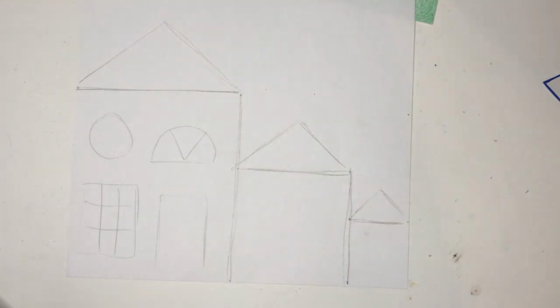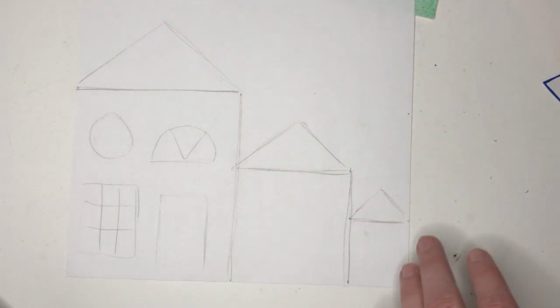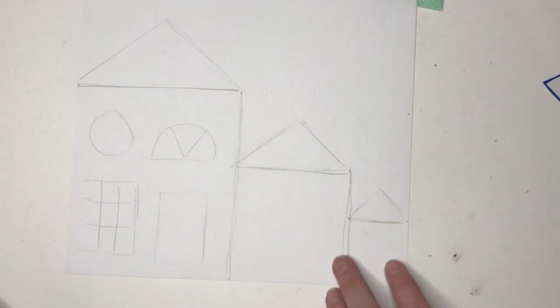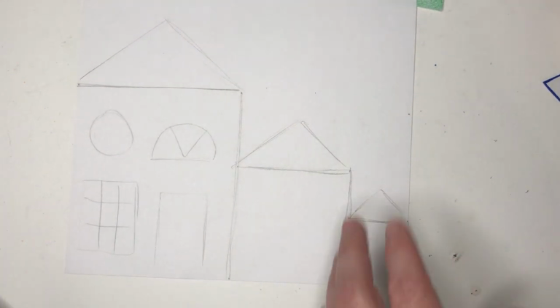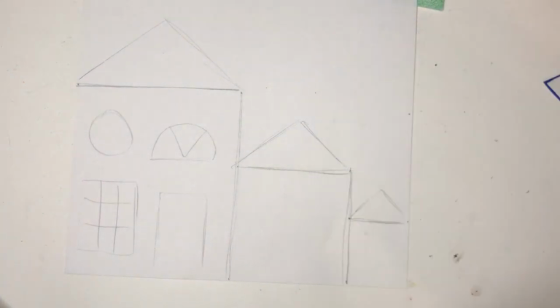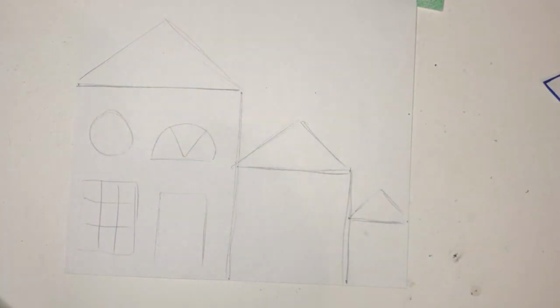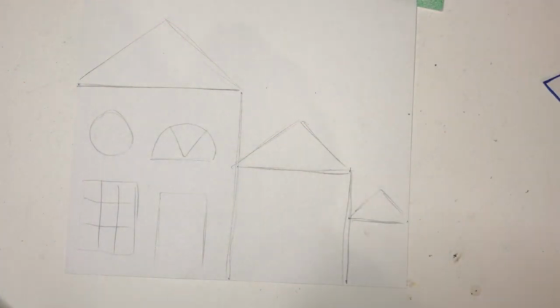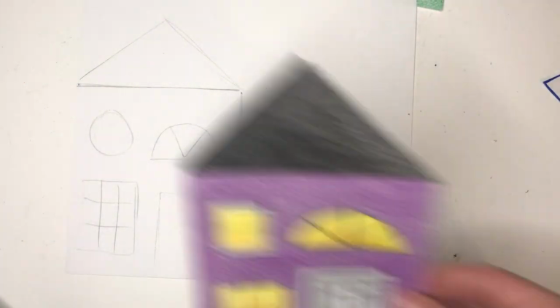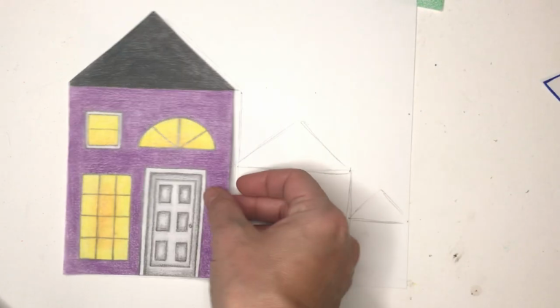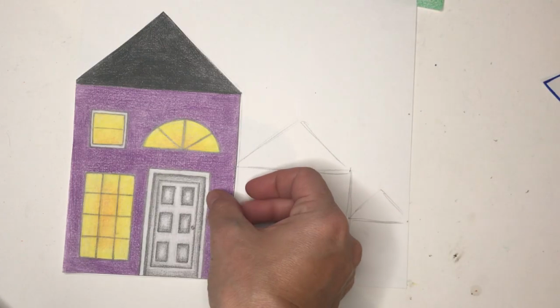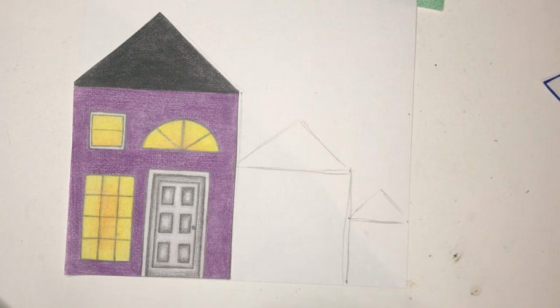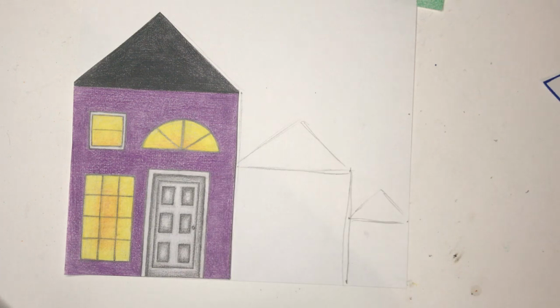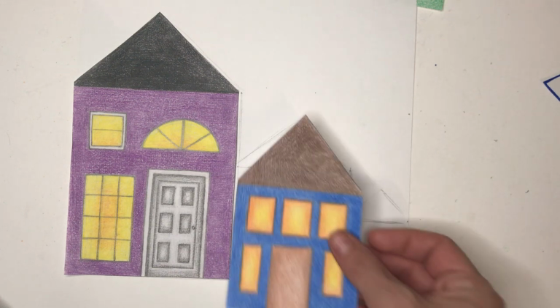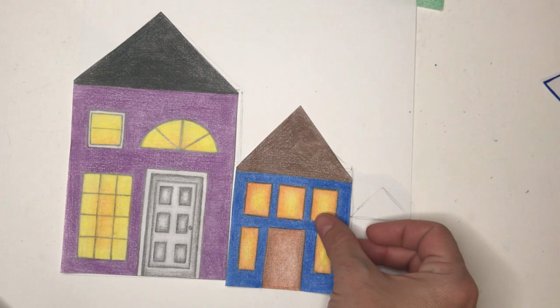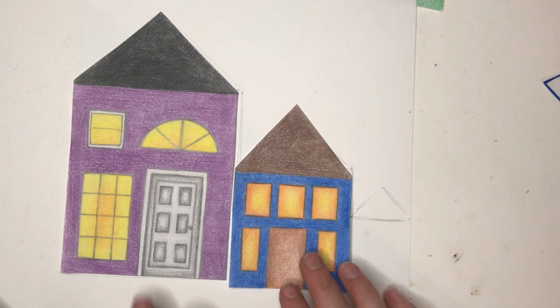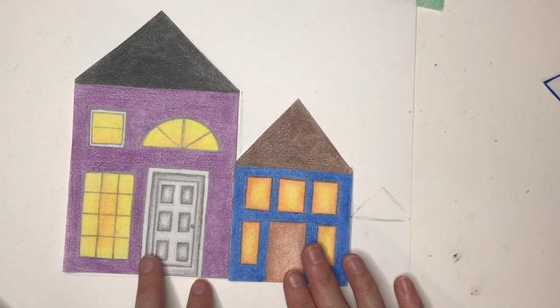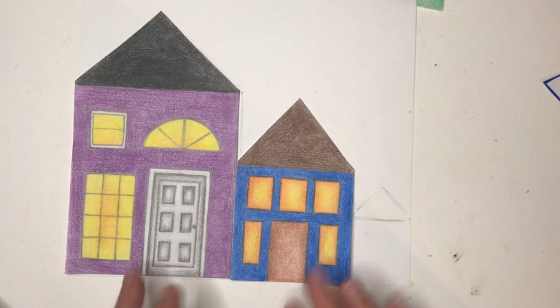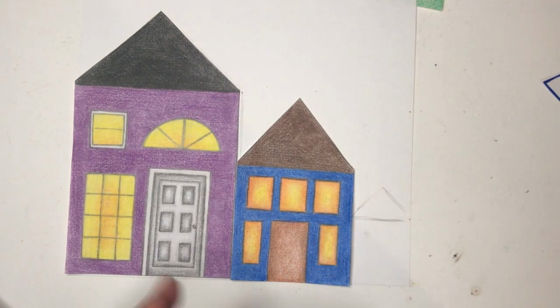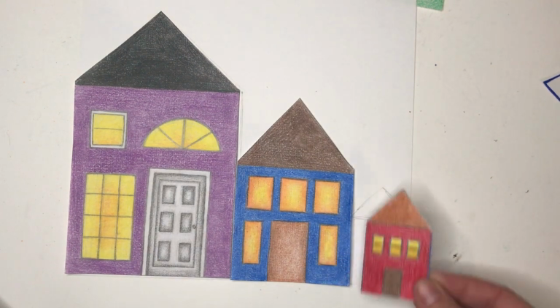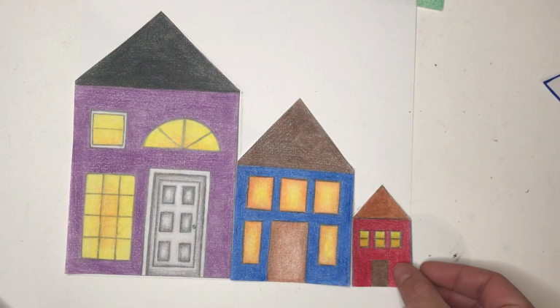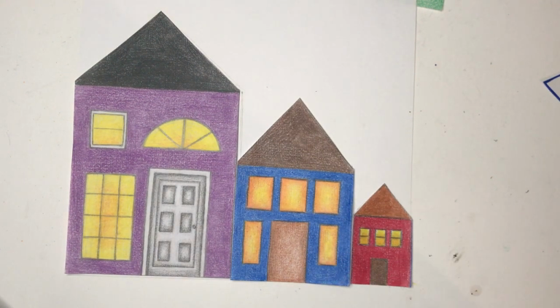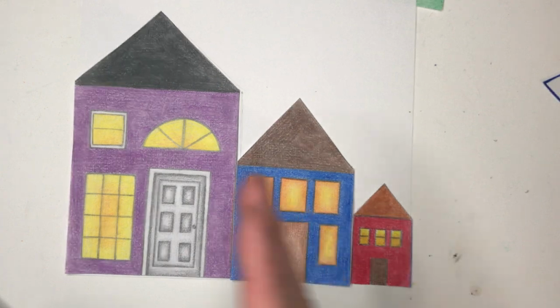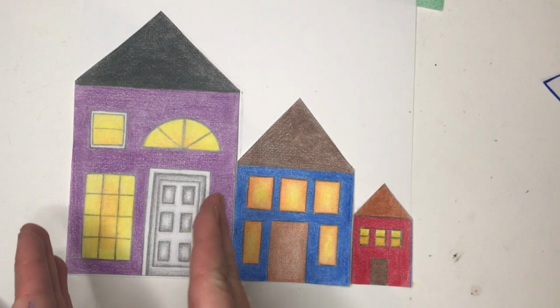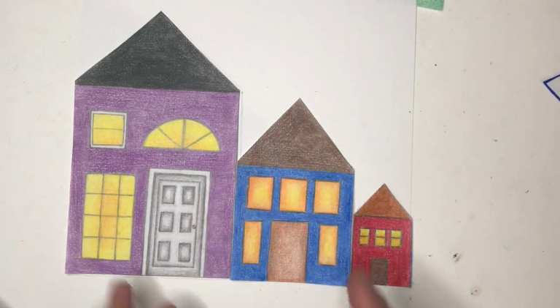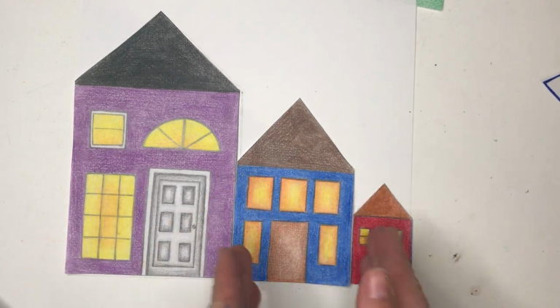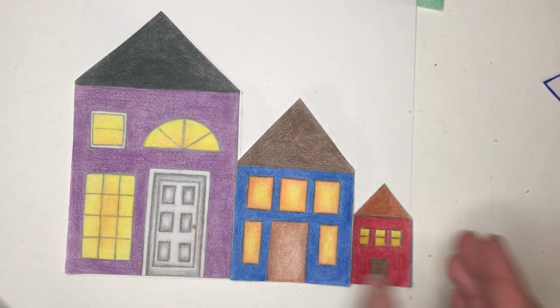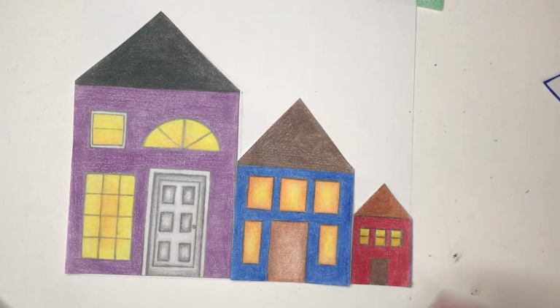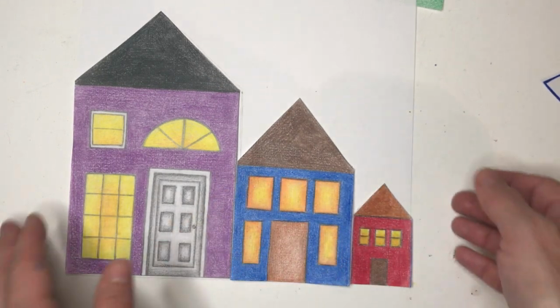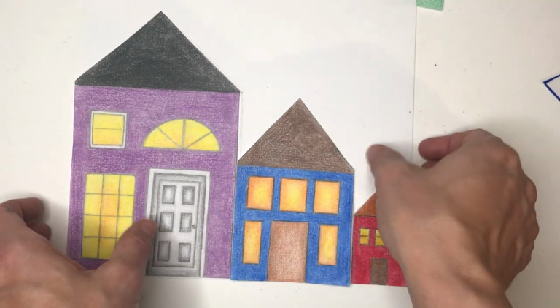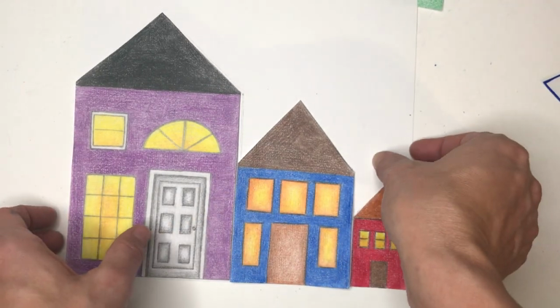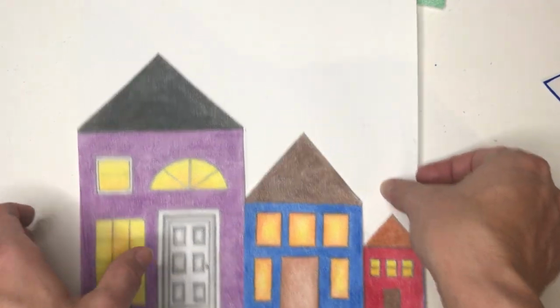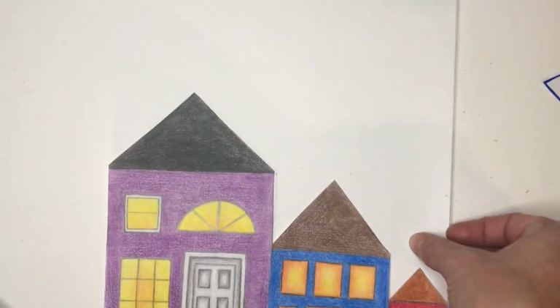I'm going to do a little bit of movie magic so don't waste your time — poof! I've drawn and colored. Poof, draw and colored and poof! So we have our Papa Bear house, our Mama Bear house, and our Baby Bear house on our sheet of paper.